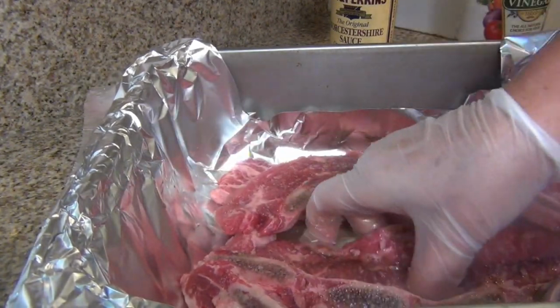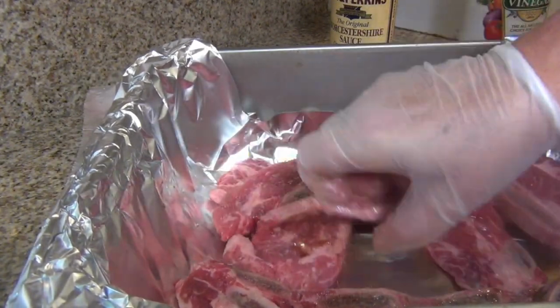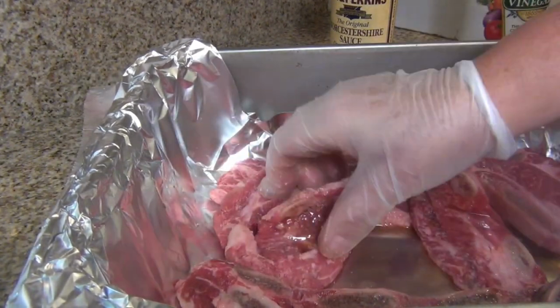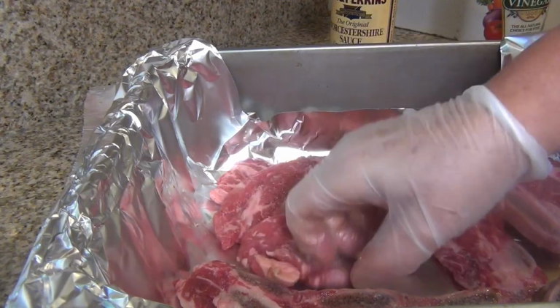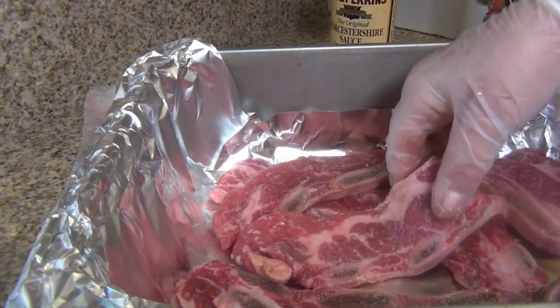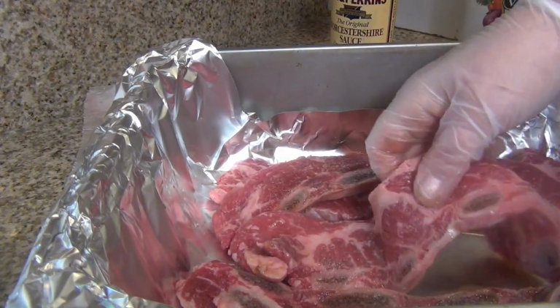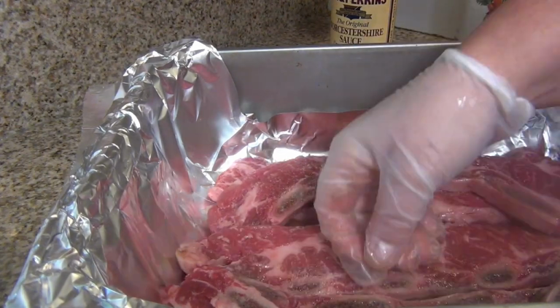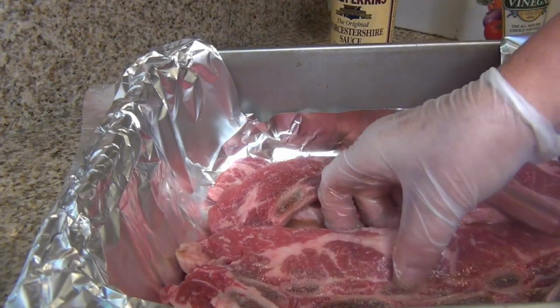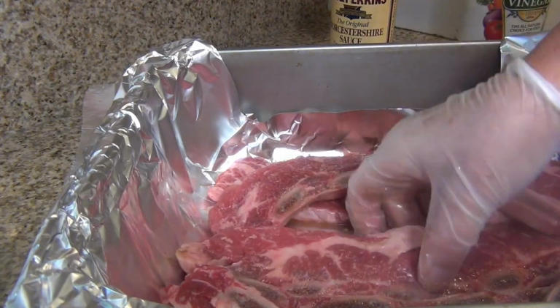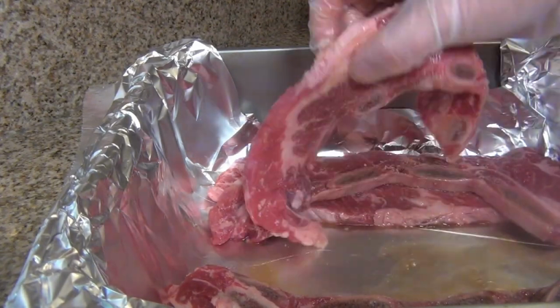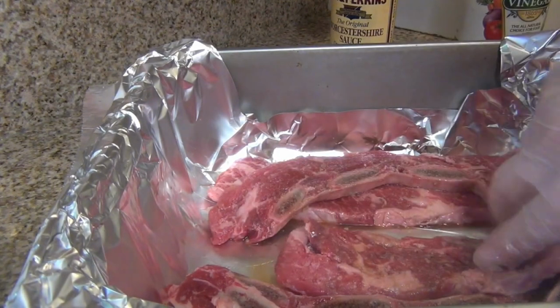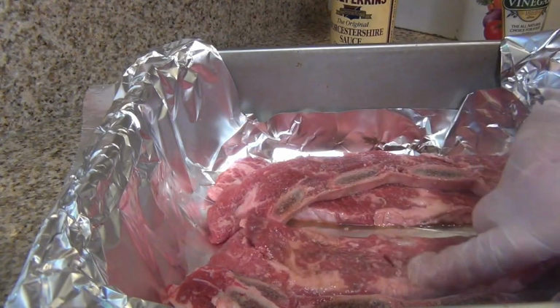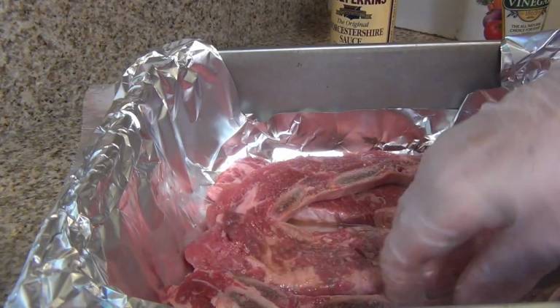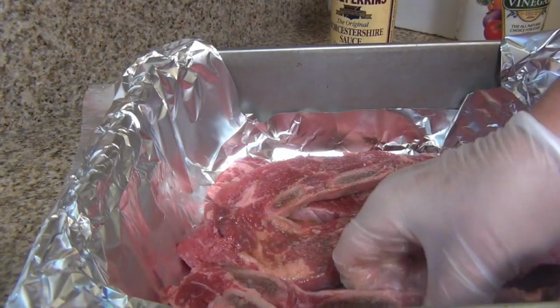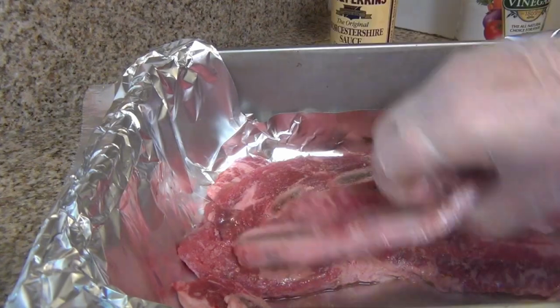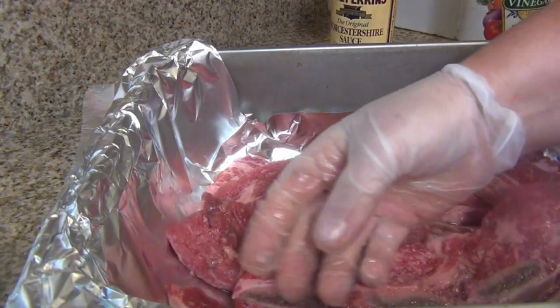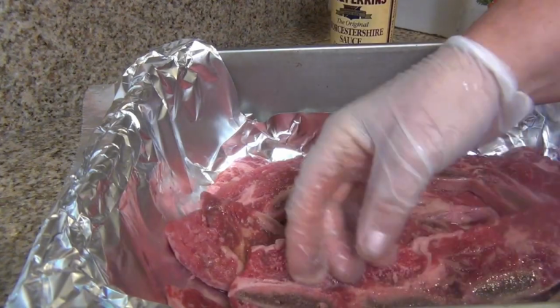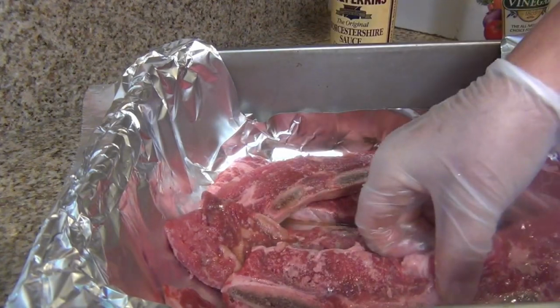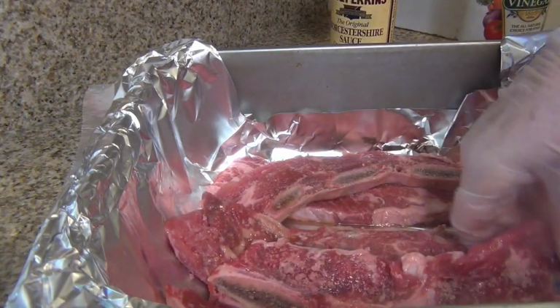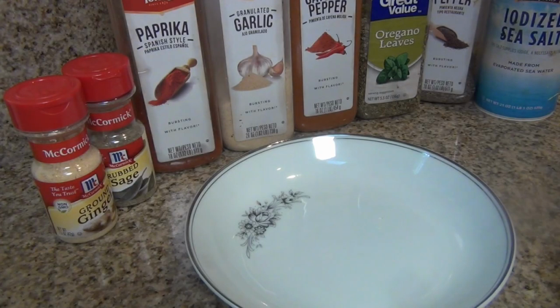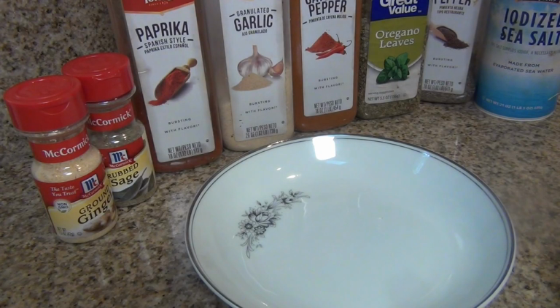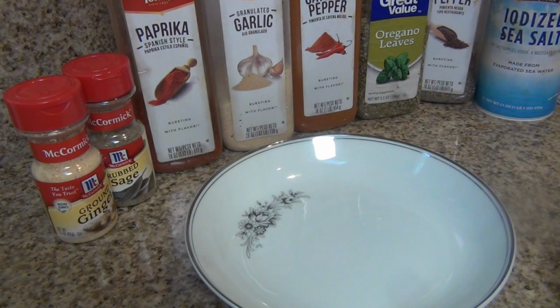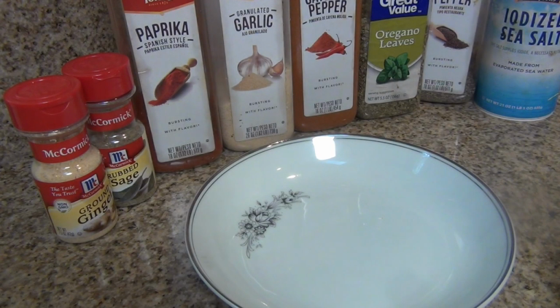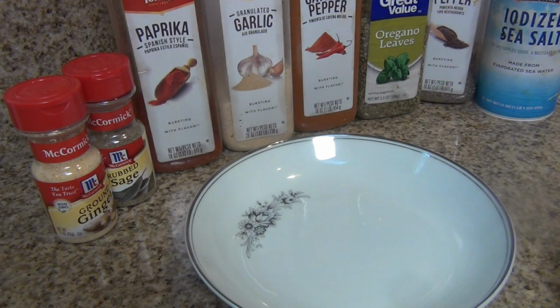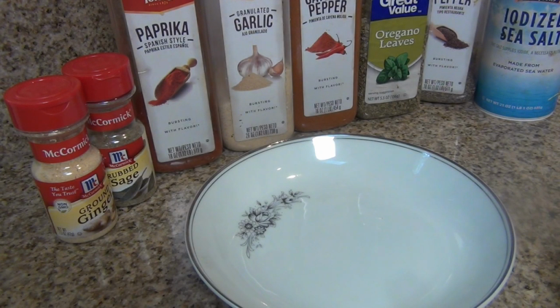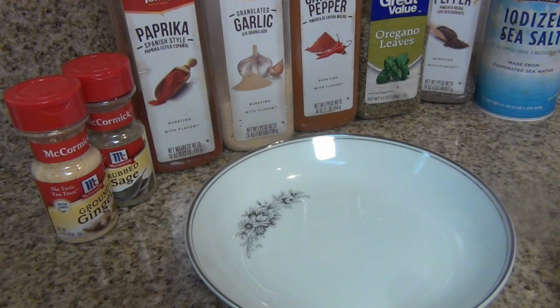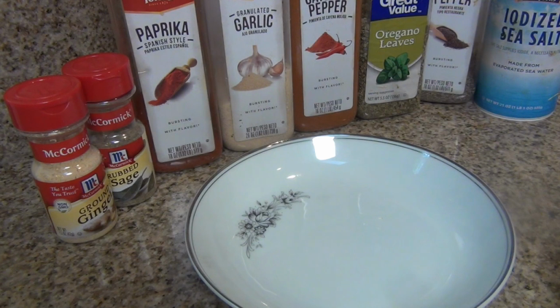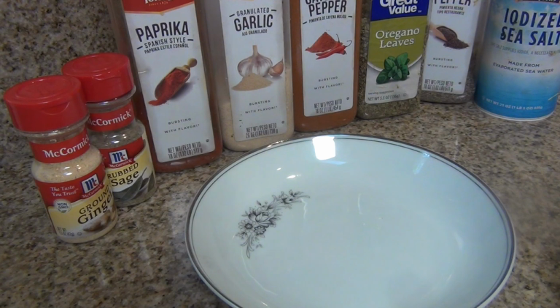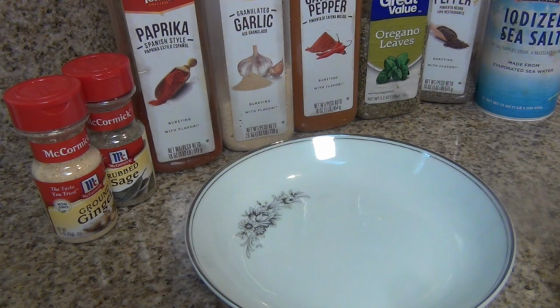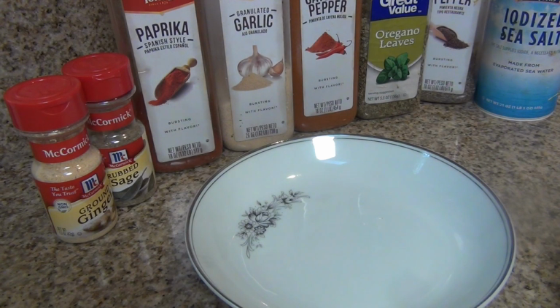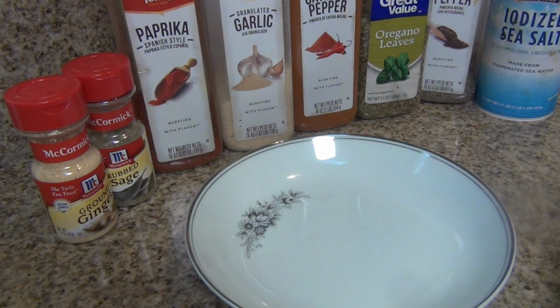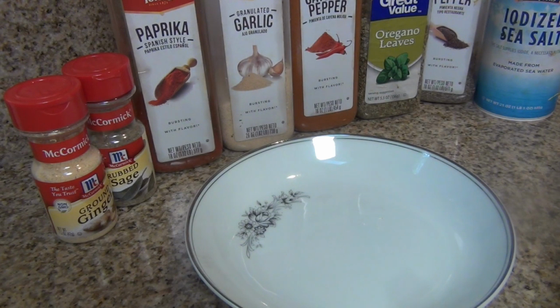And let it rest for one and a half hours. For the dry rub I will use two tablespoons of brown sugar,